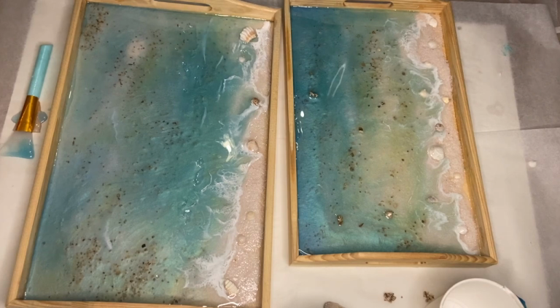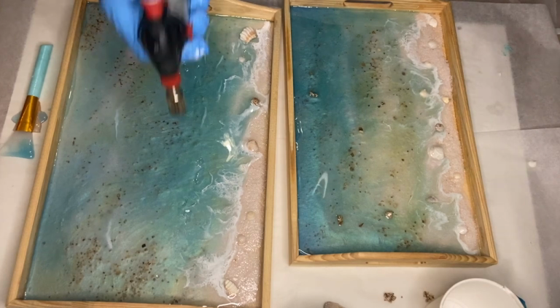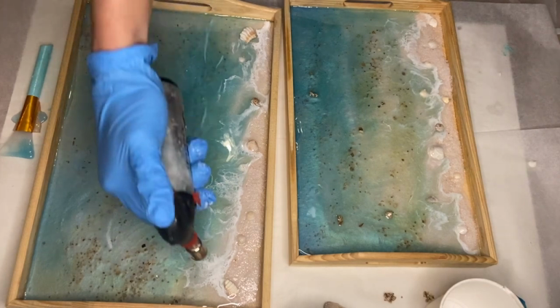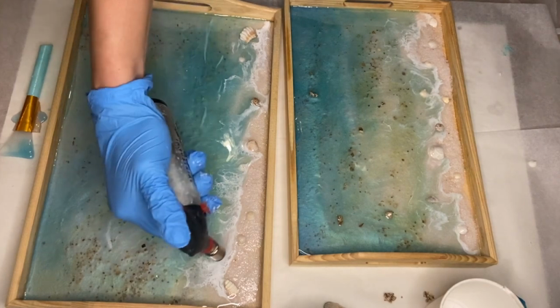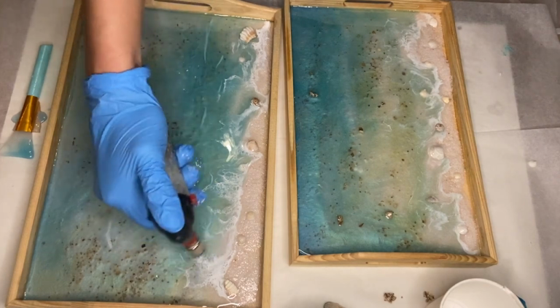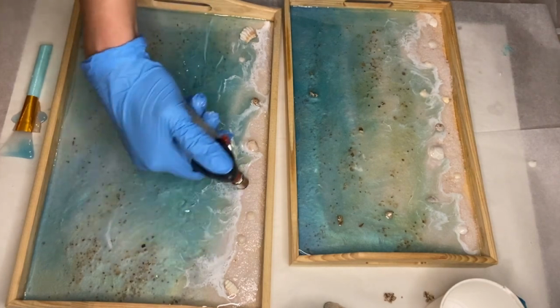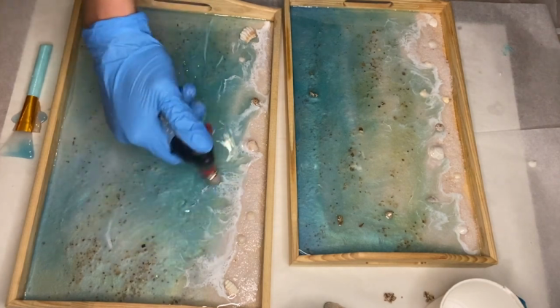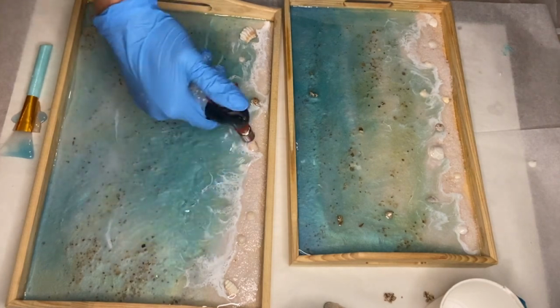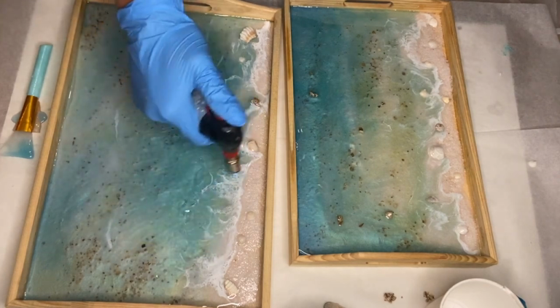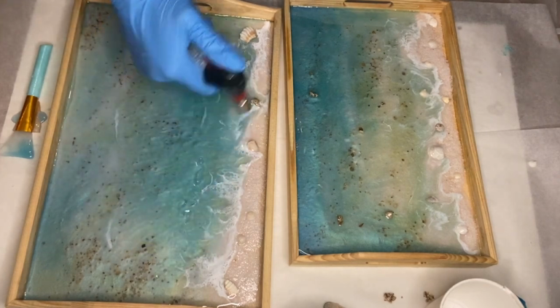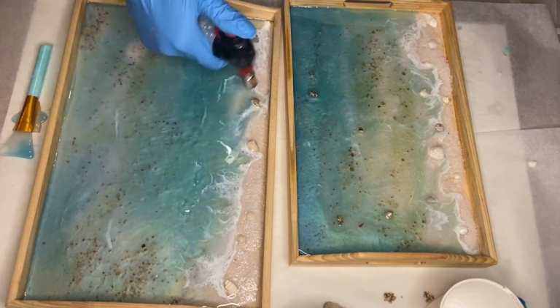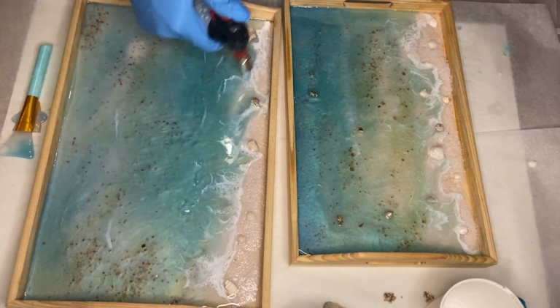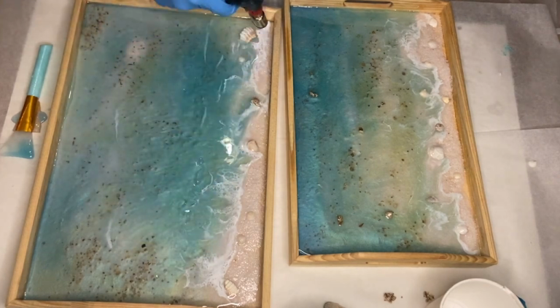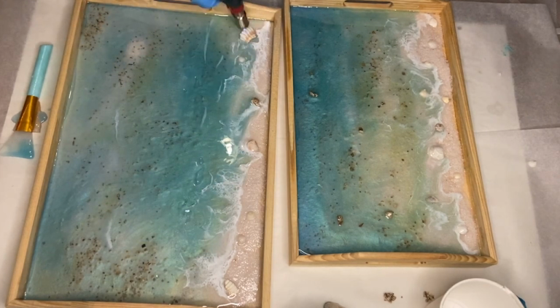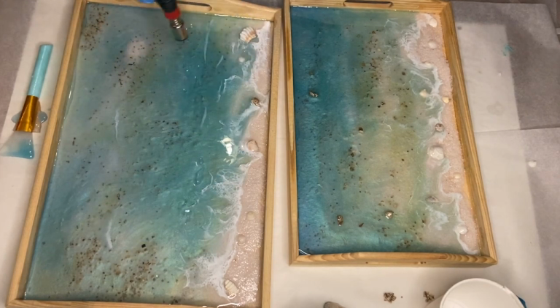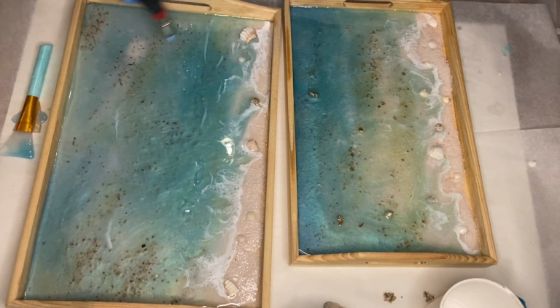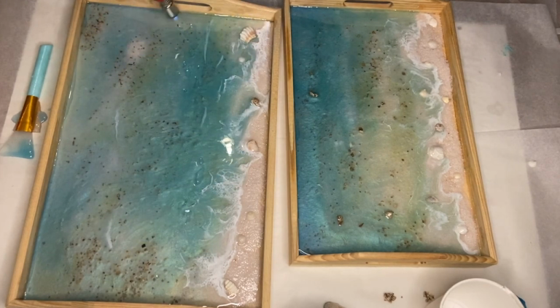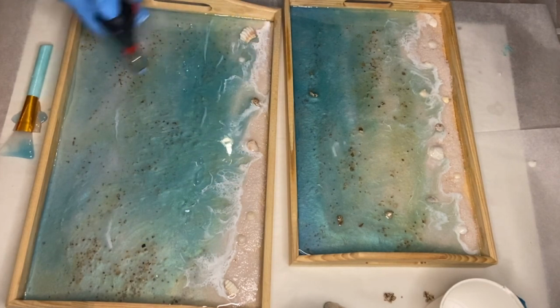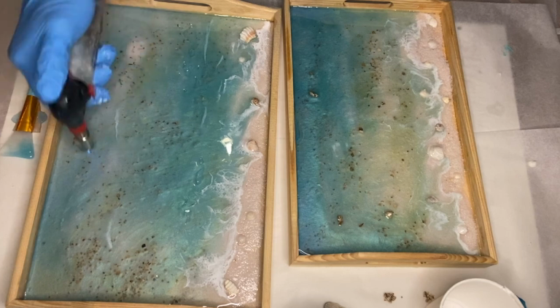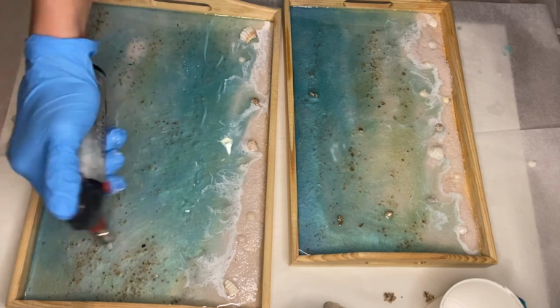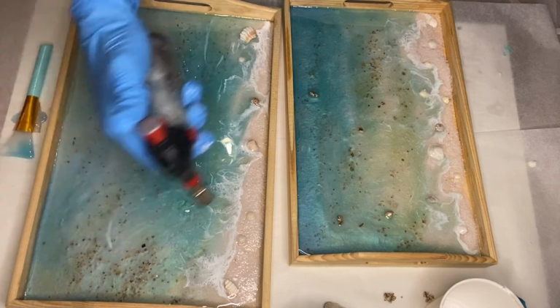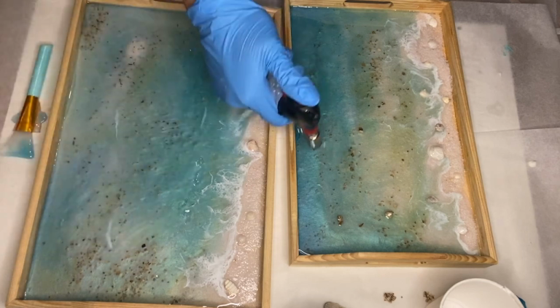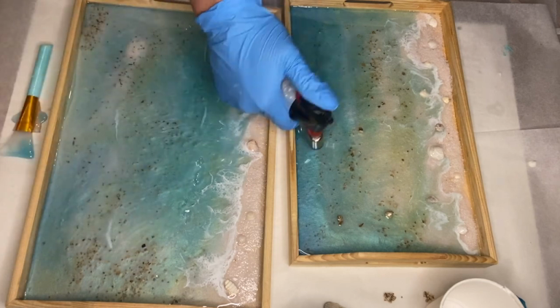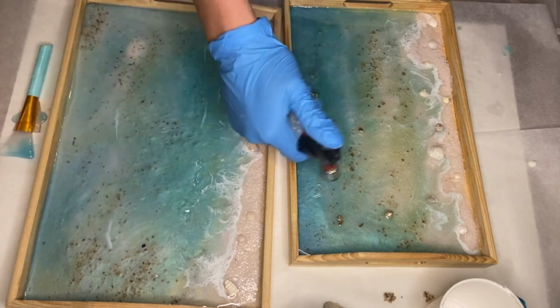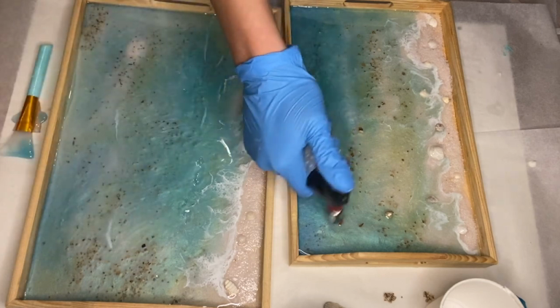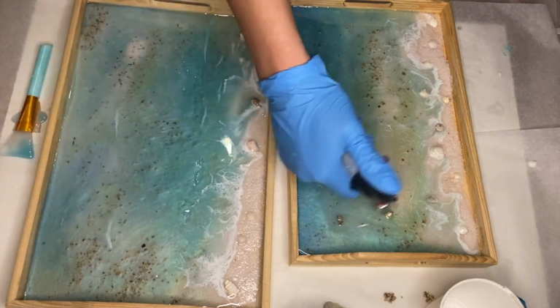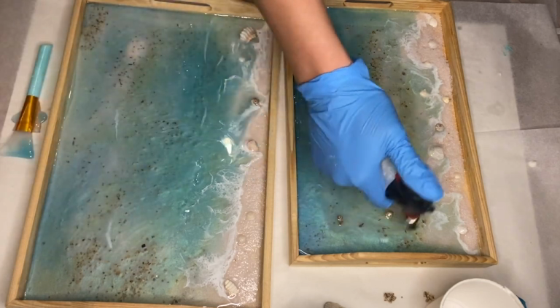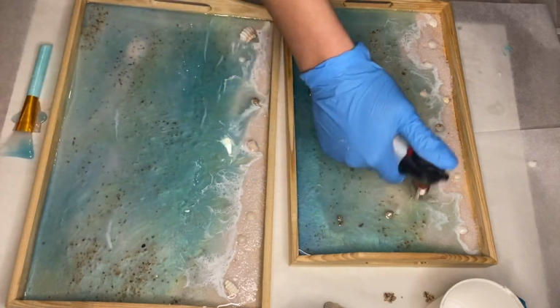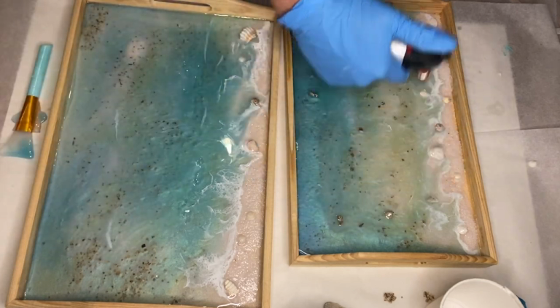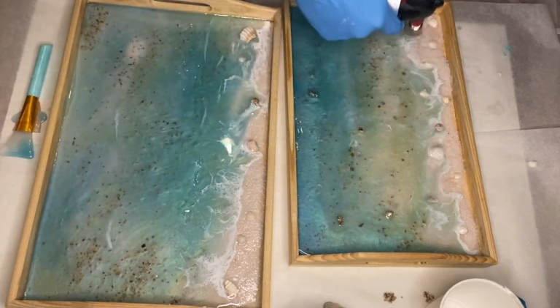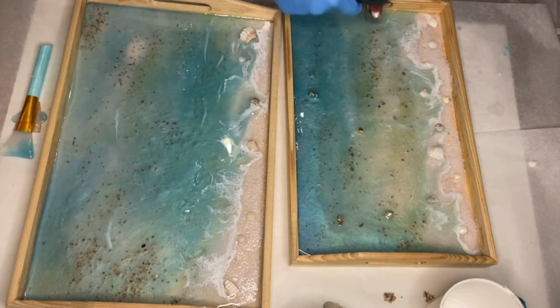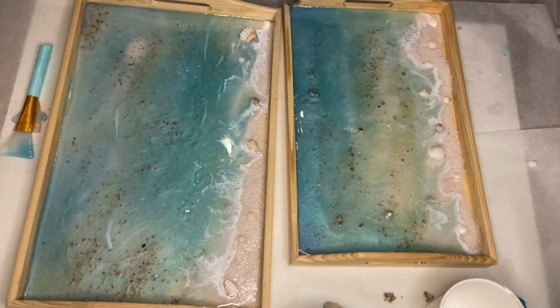After this layer had hardened, I came back the next day and repeated this same process by adding one more layer of waves. And here's the final product.